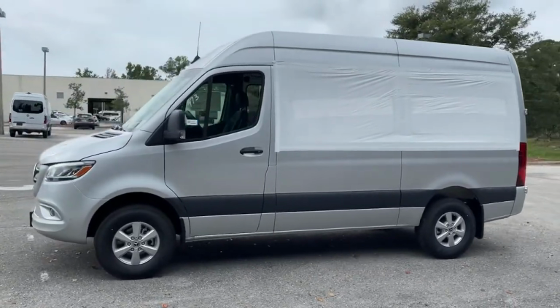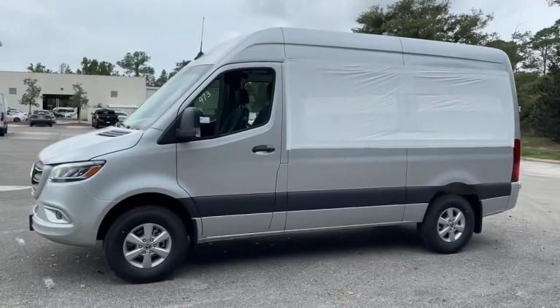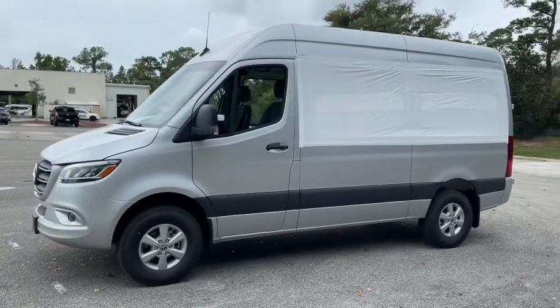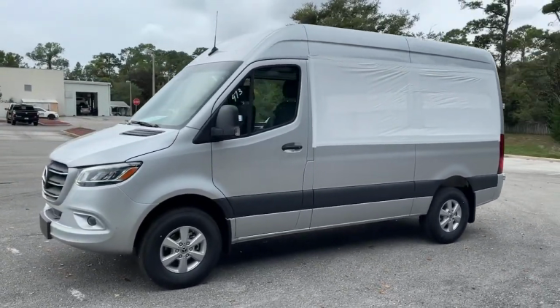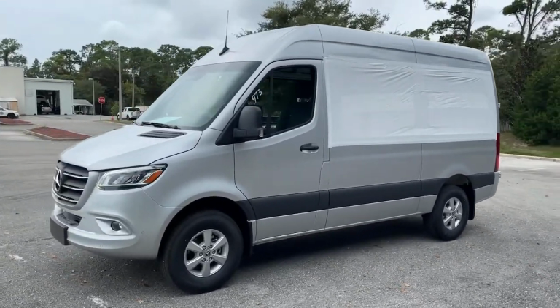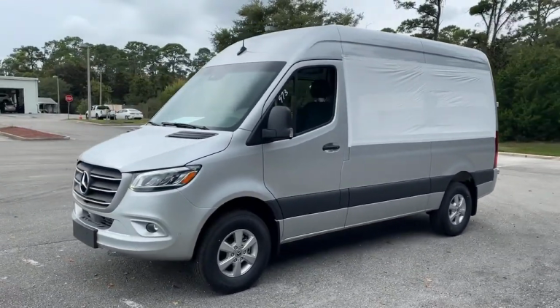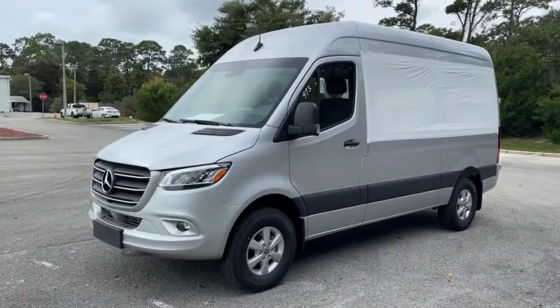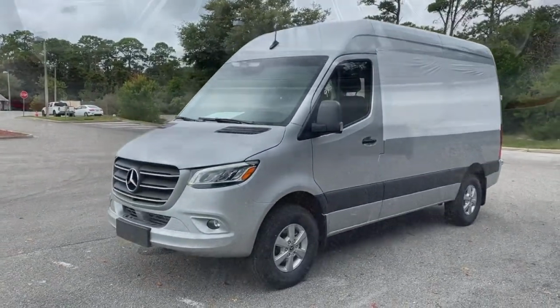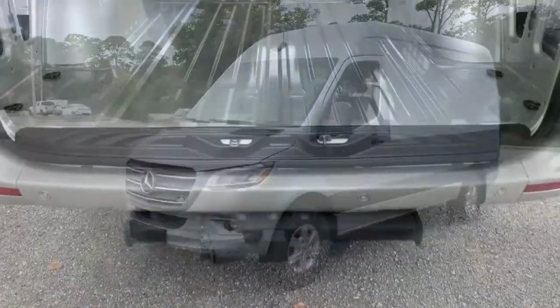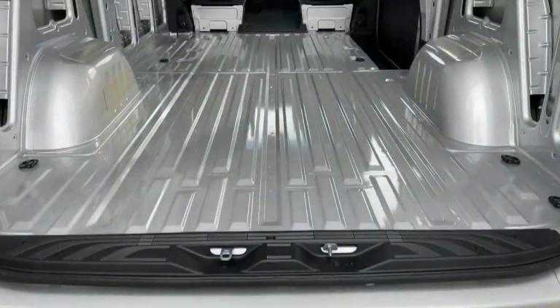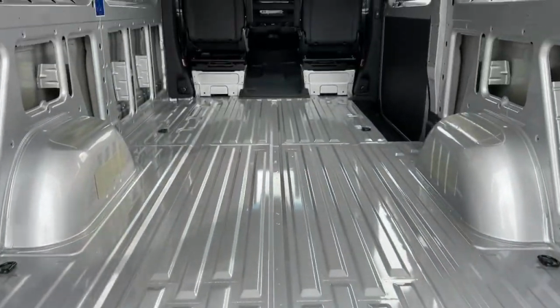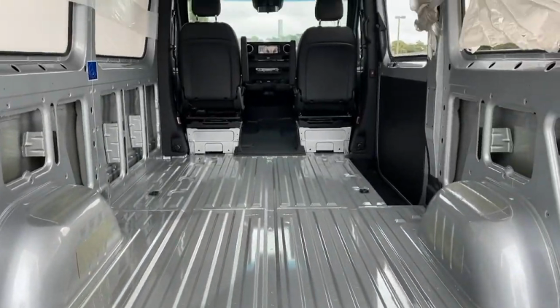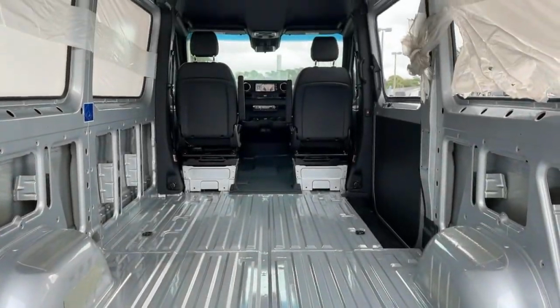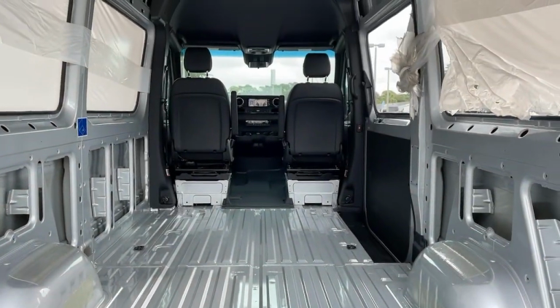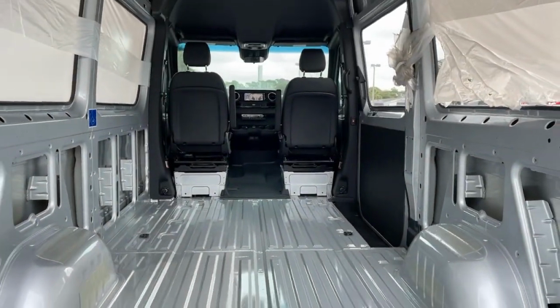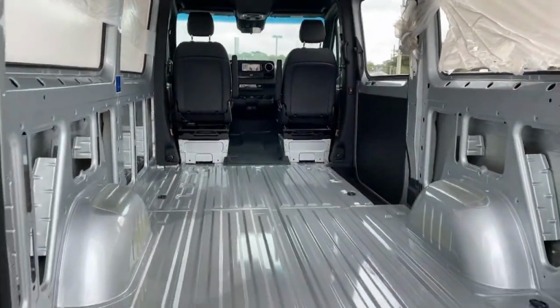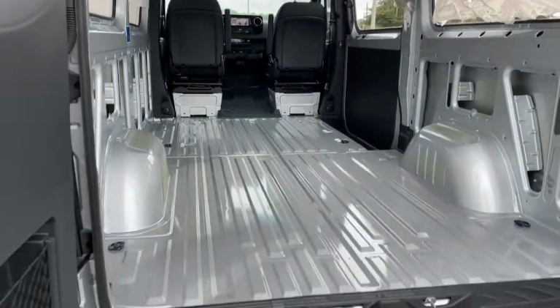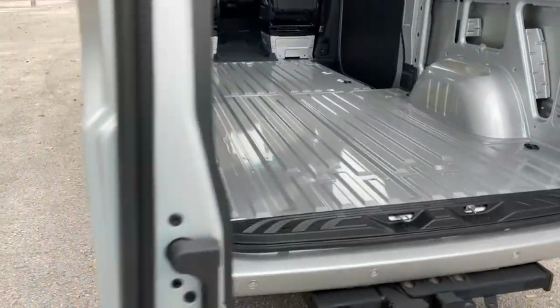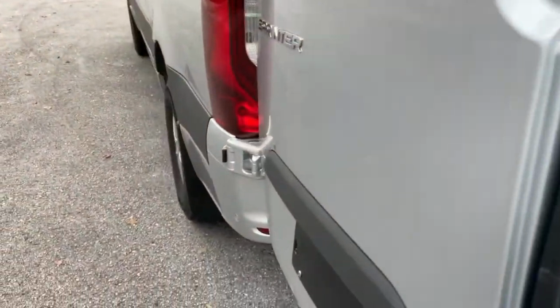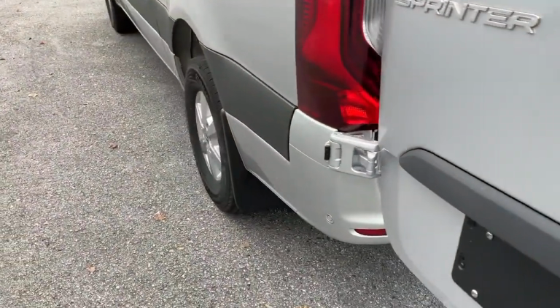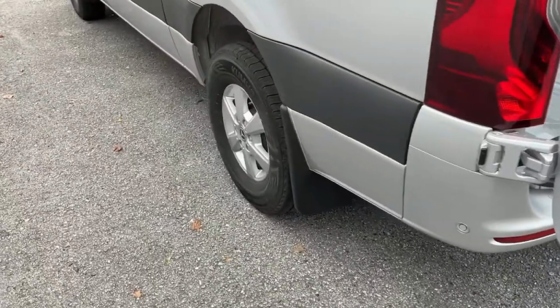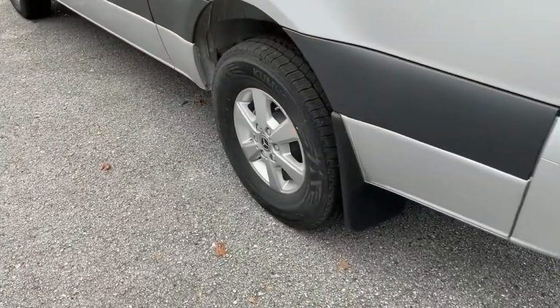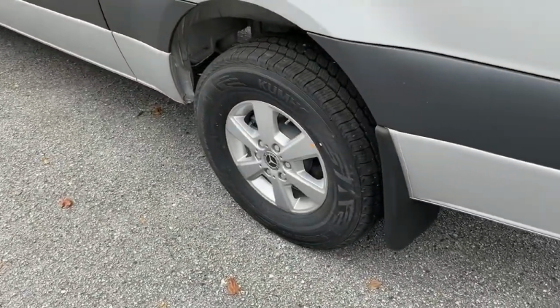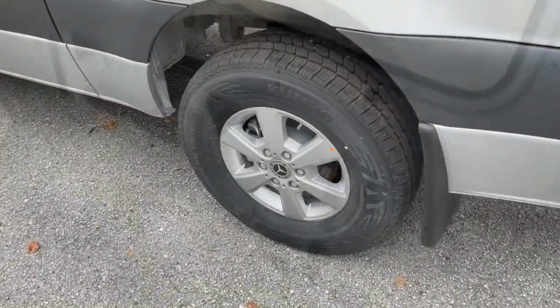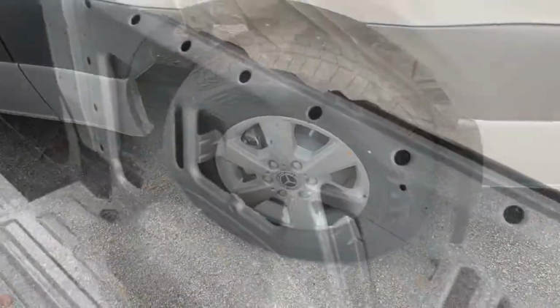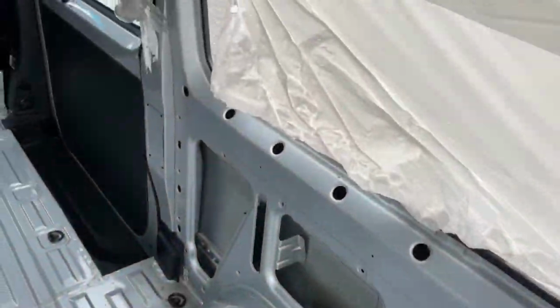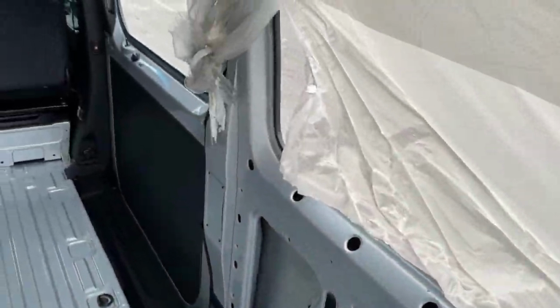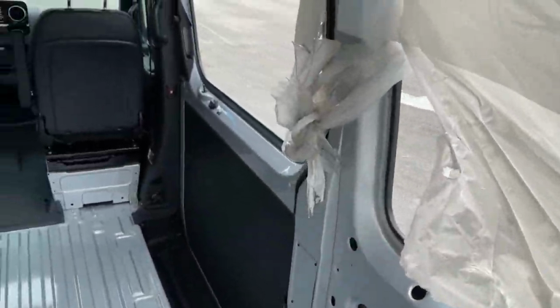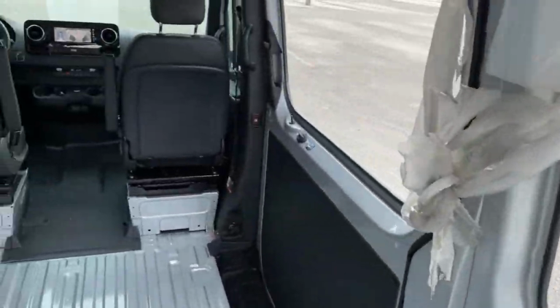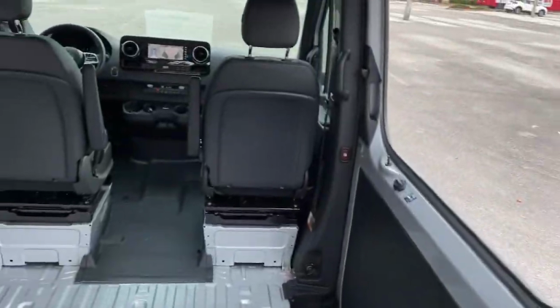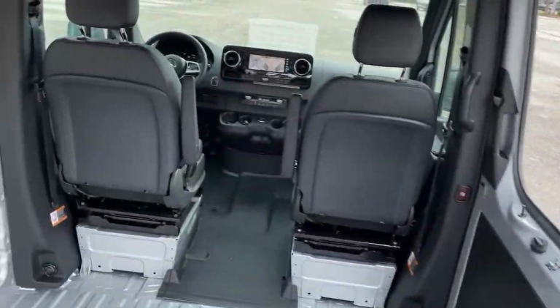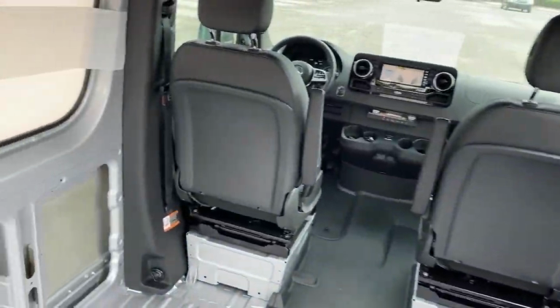Keyless entry, backup camera, heated mirrors, keyless start, steering wheel audio controls, Bluetooth connection, stability control, rear-wheel drive, traction control, intermittent wipers.